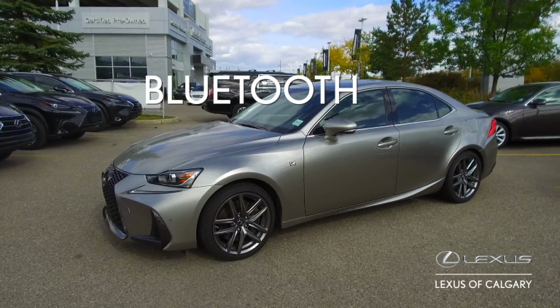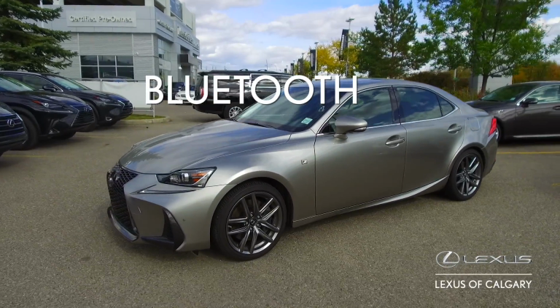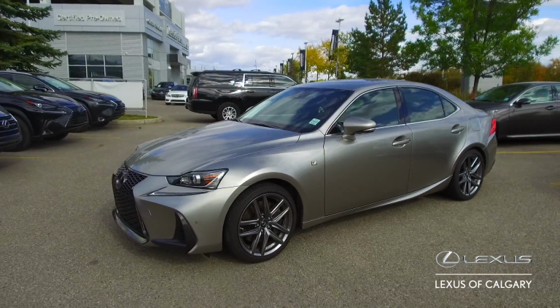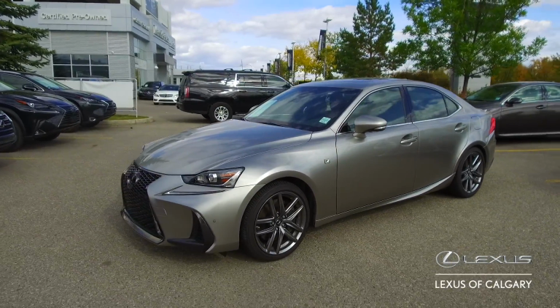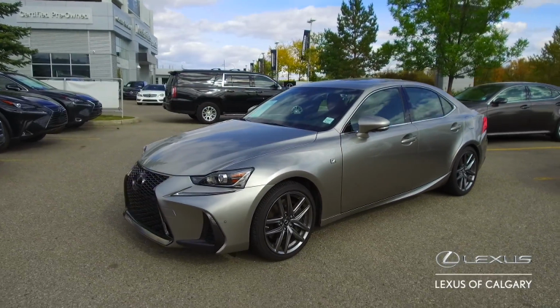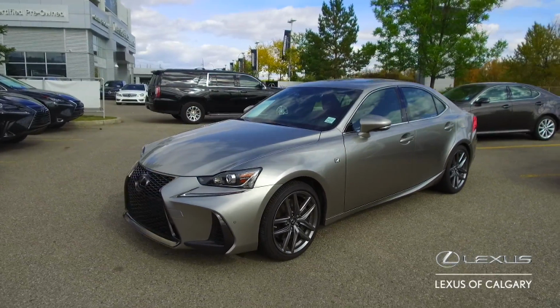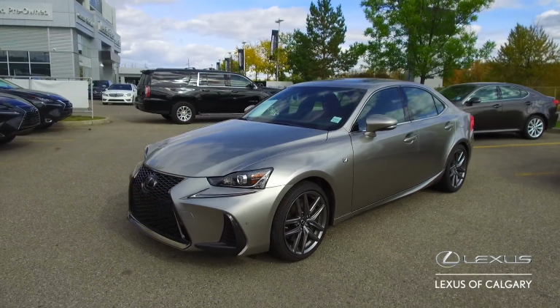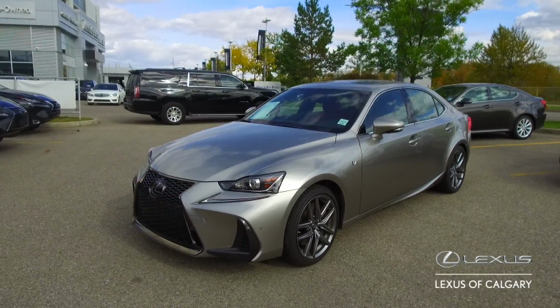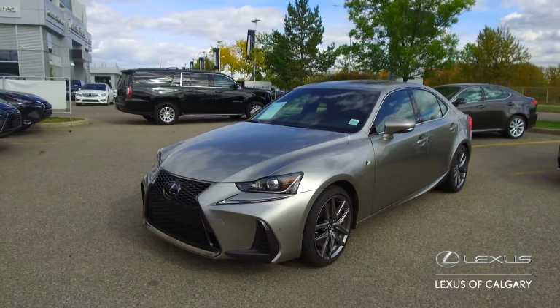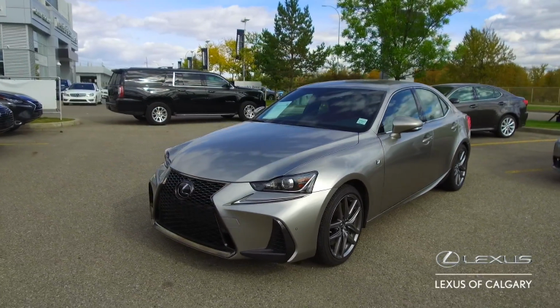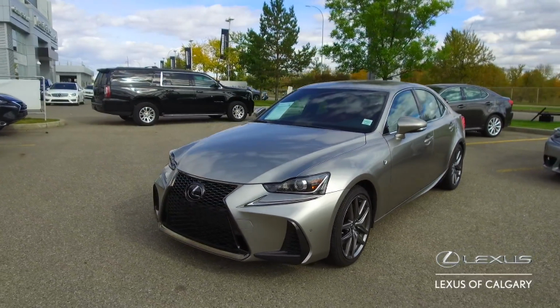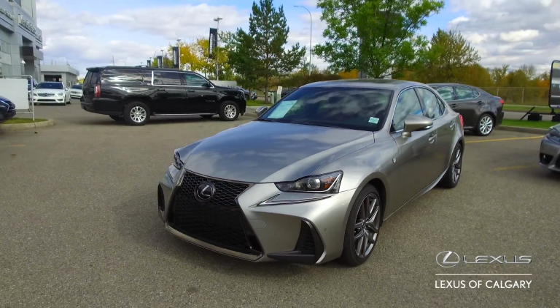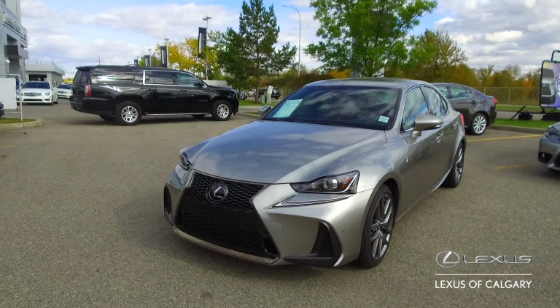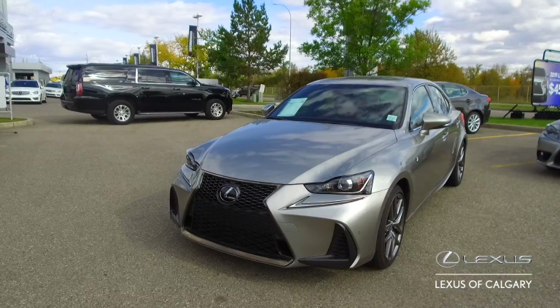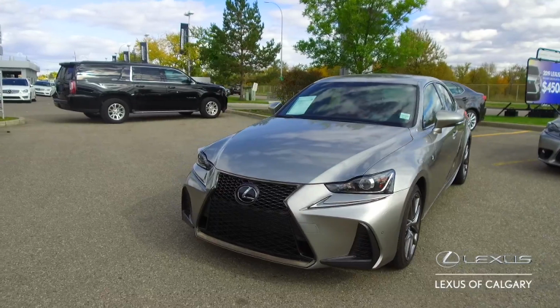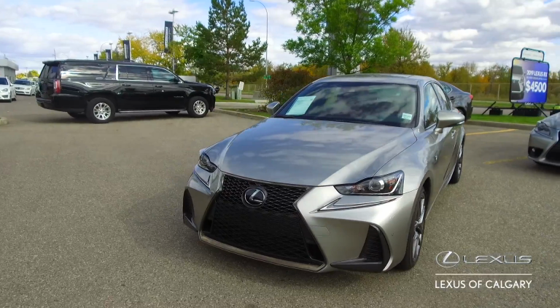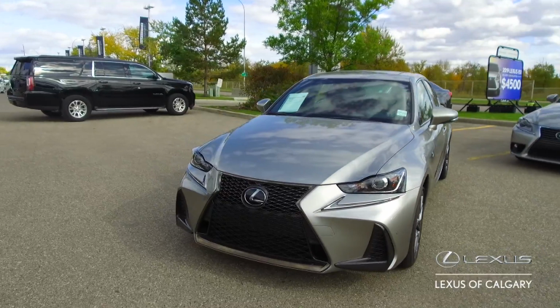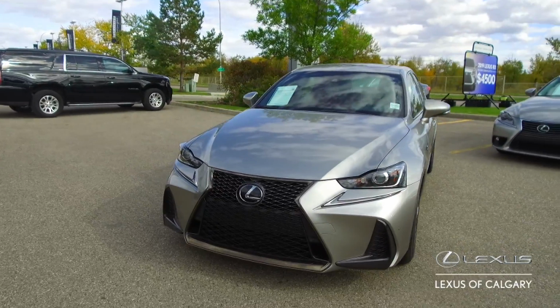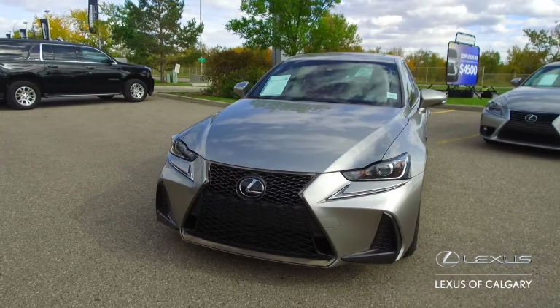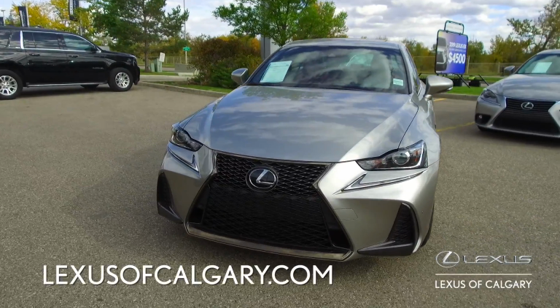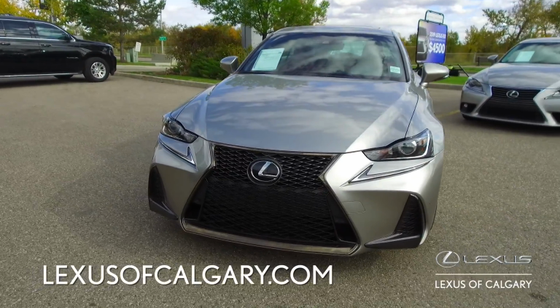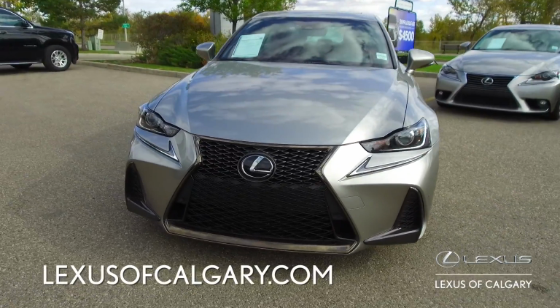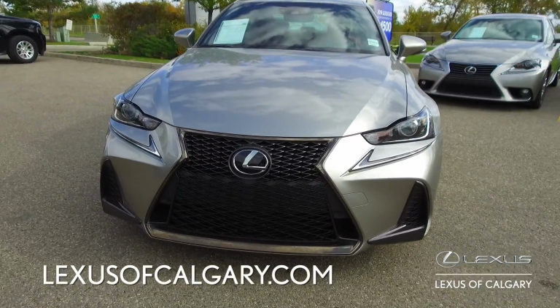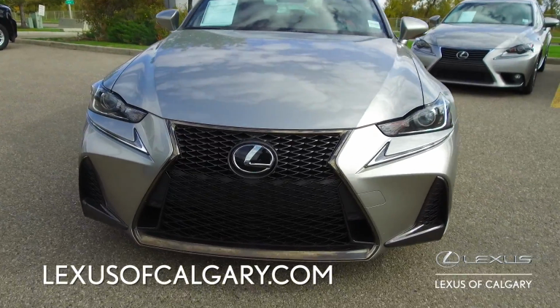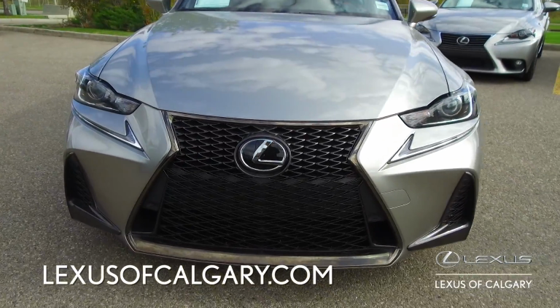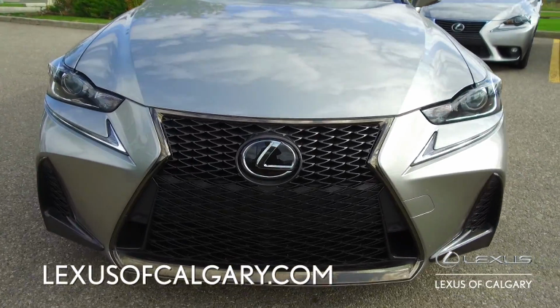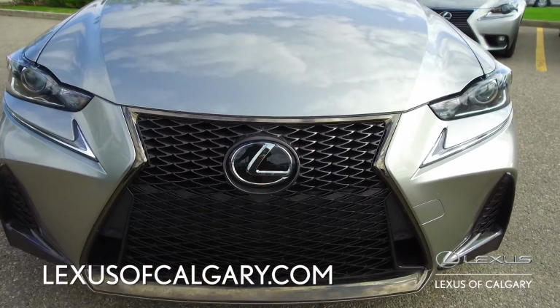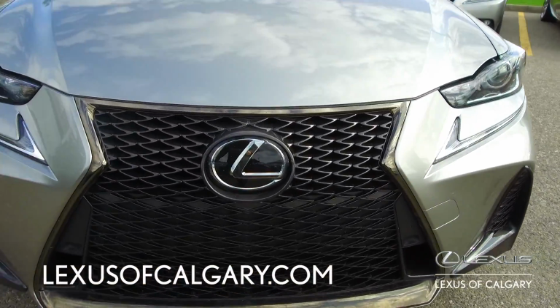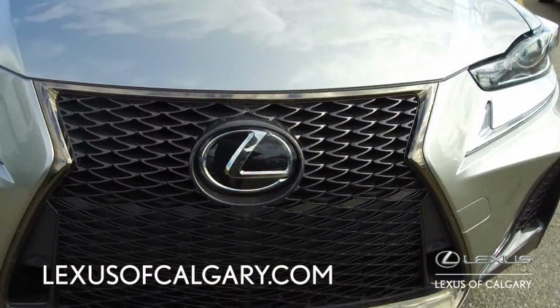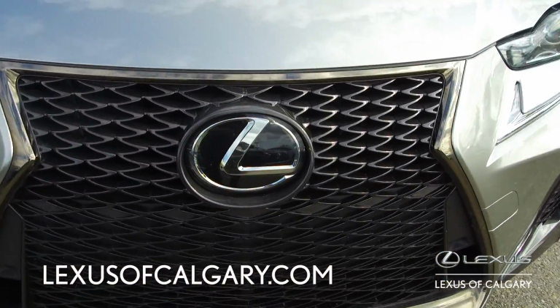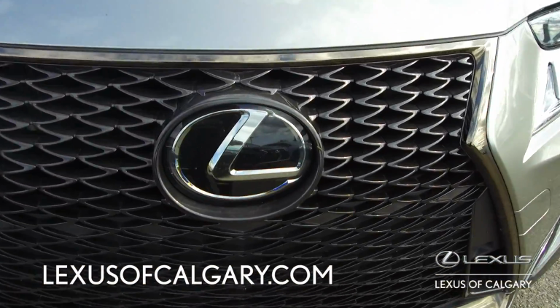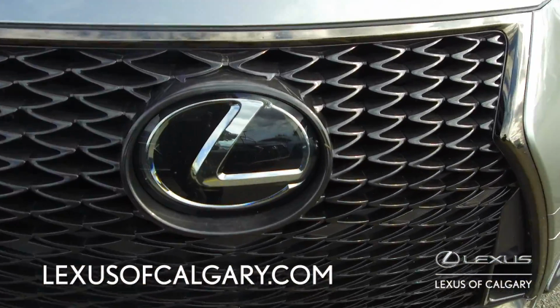For a full list of options this vehicle comes equipped with, visit us directly at lexacalgary.com or come down to the dealership.